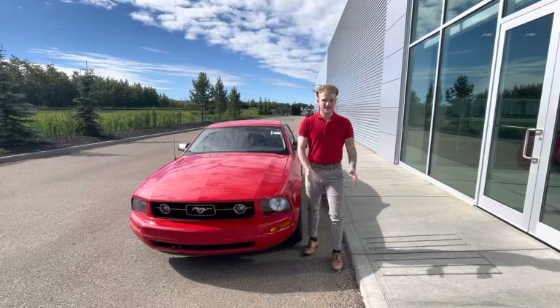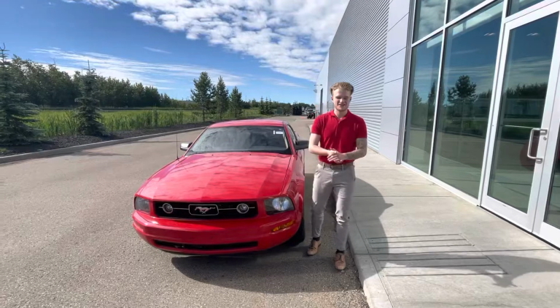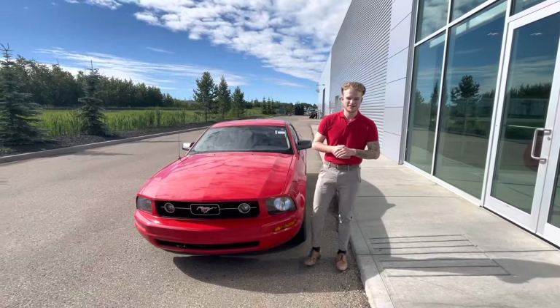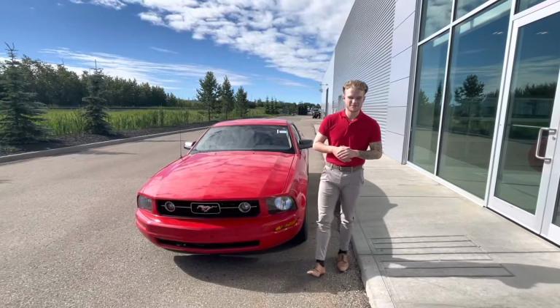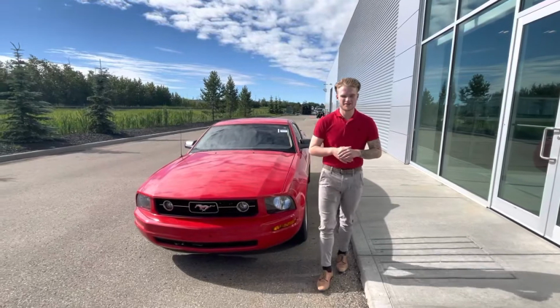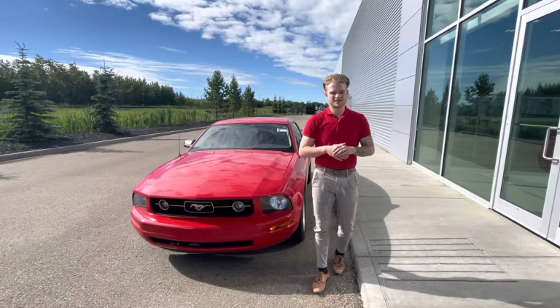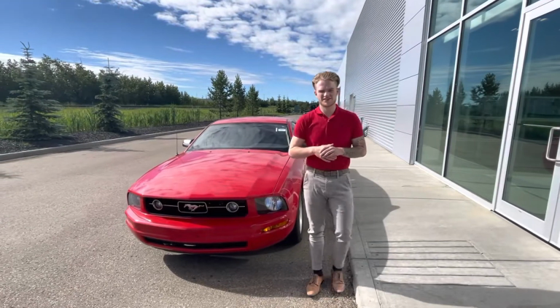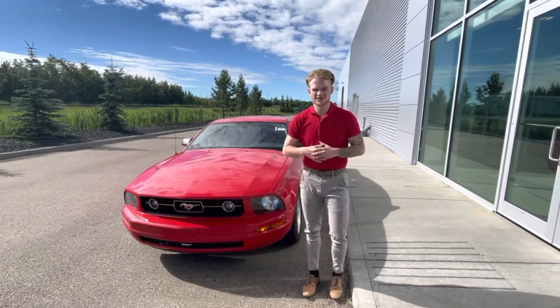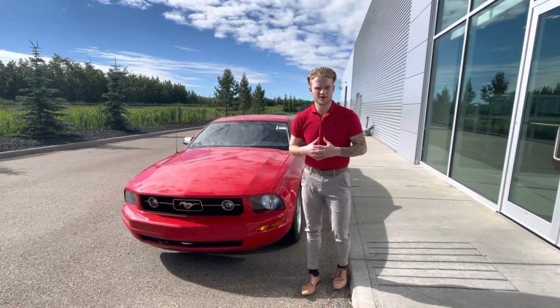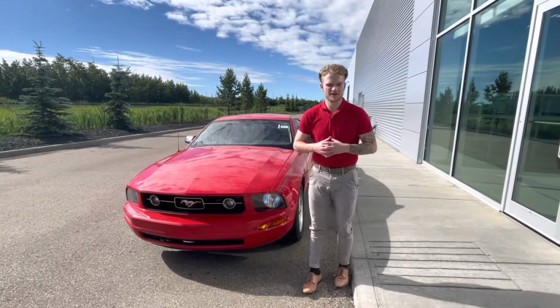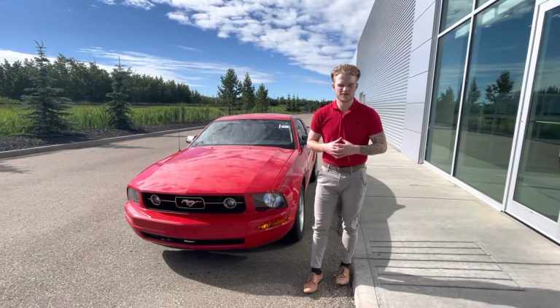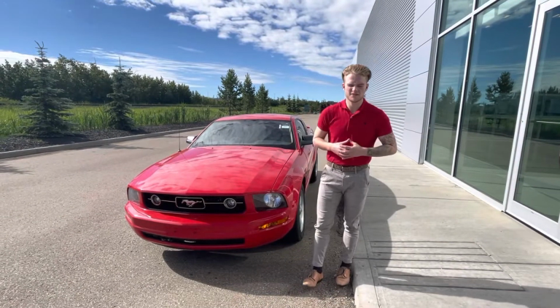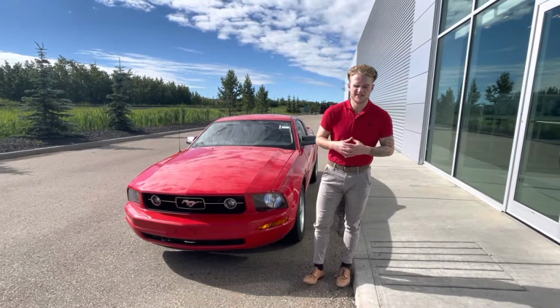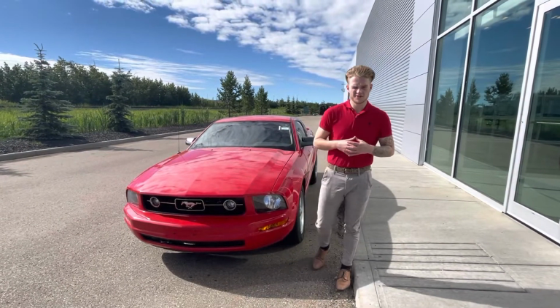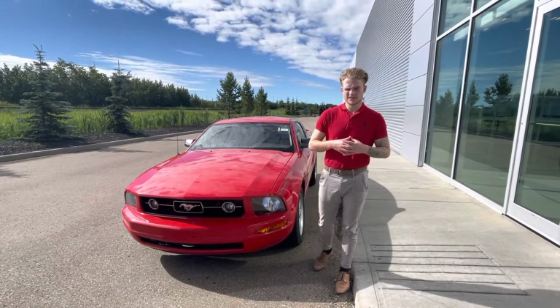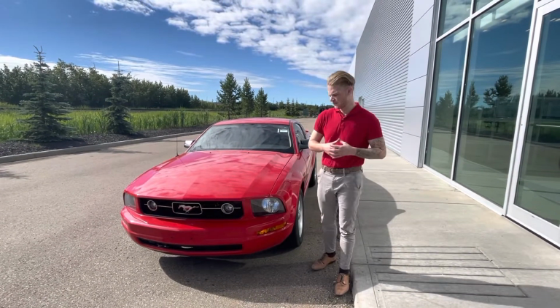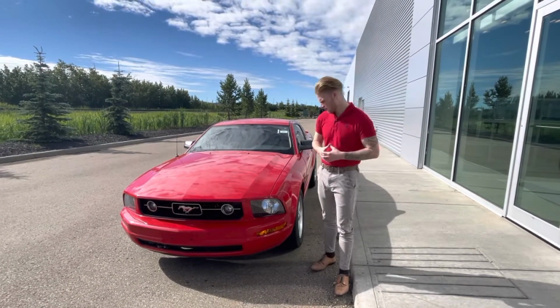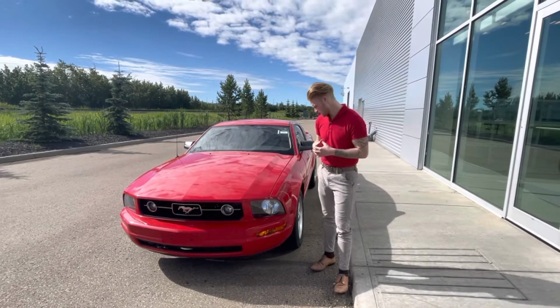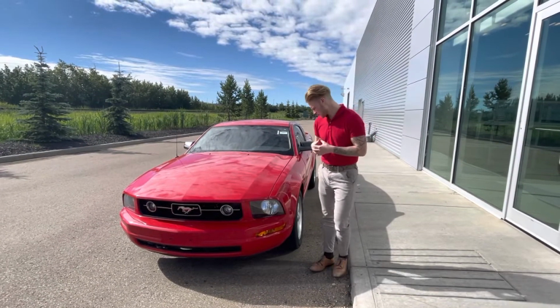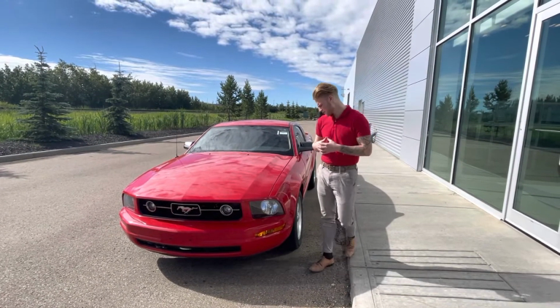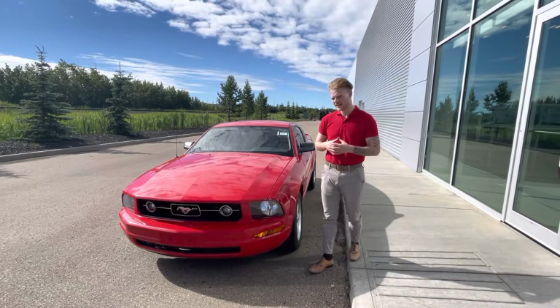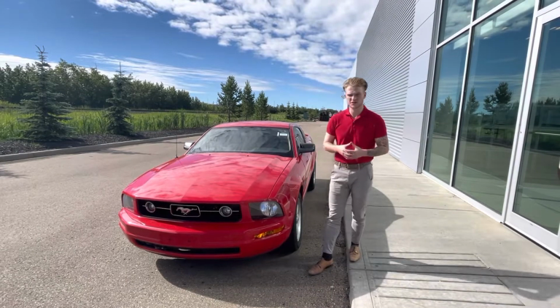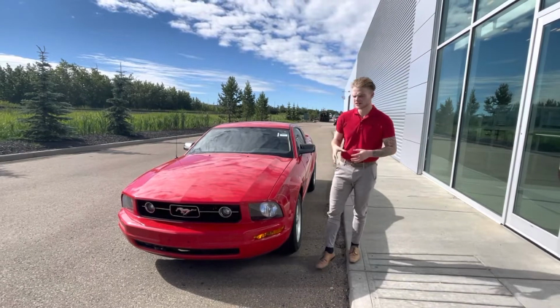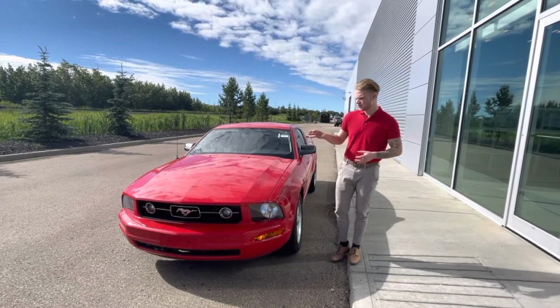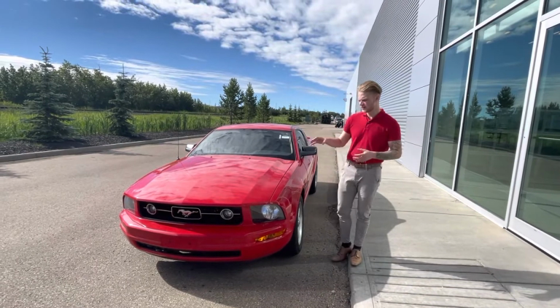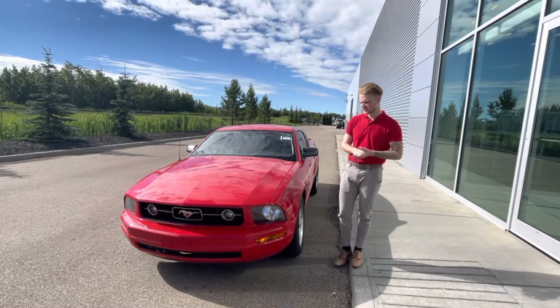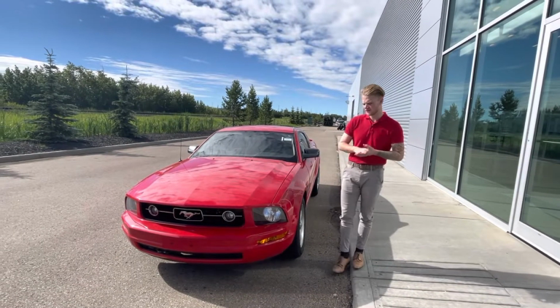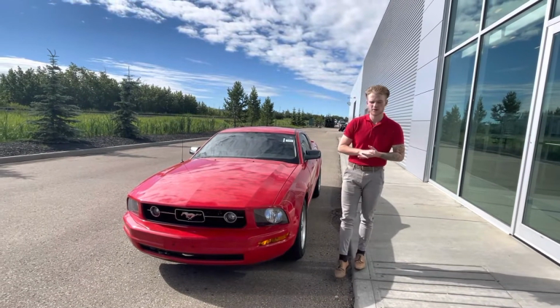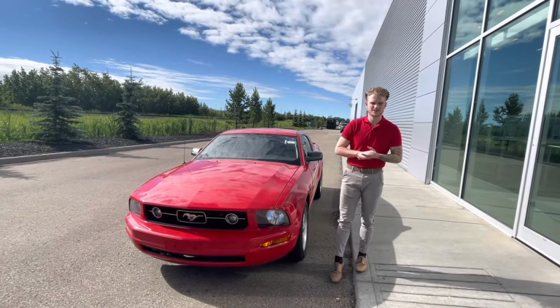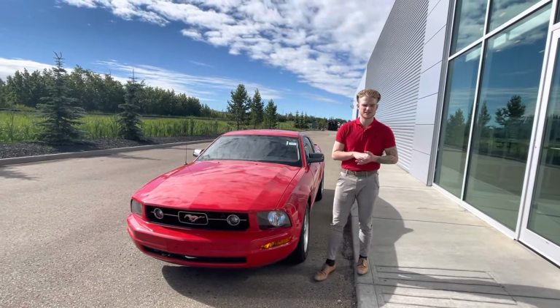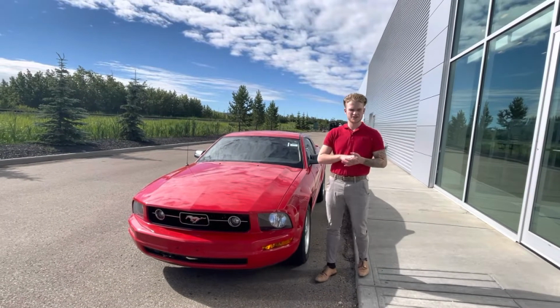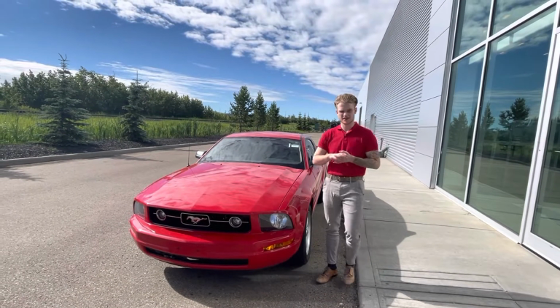Hey Sheldon, it's Blair here with LA Nissan. I just want to go ahead and make a quick video to personally introduce myself and of course get you a better look at this gorgeous 2007 Ford Mustang that you're interested in.